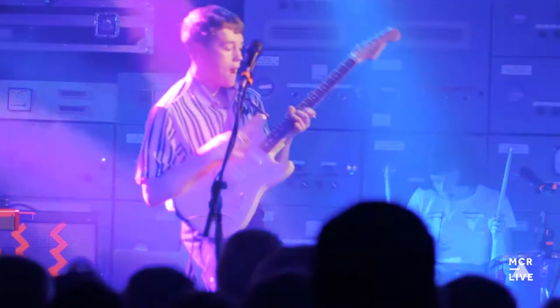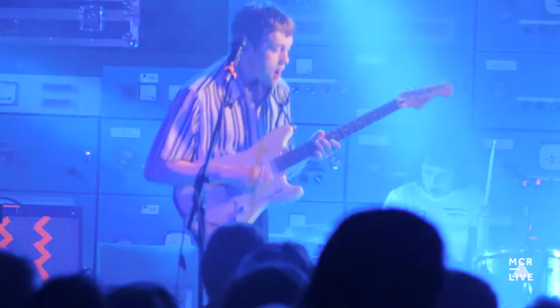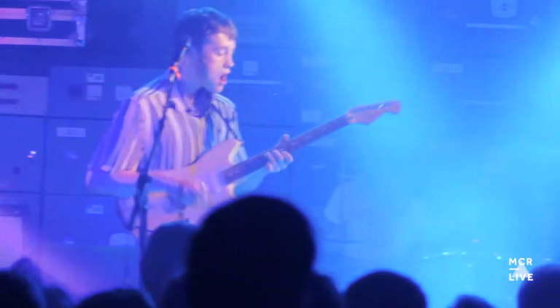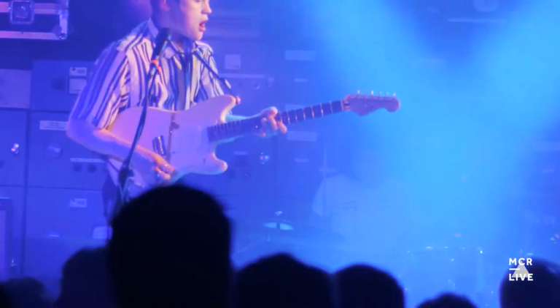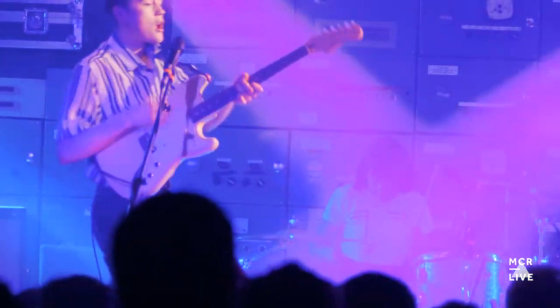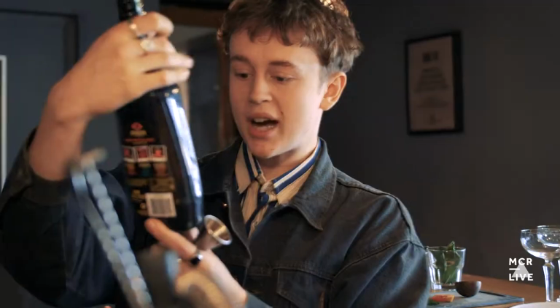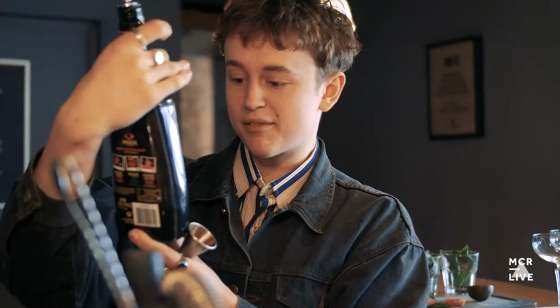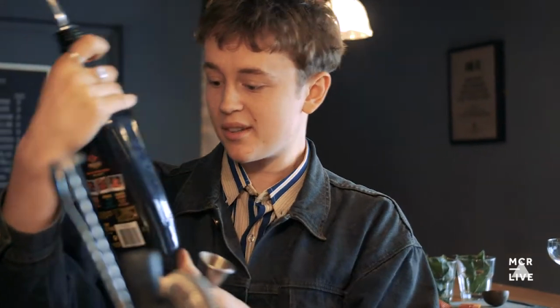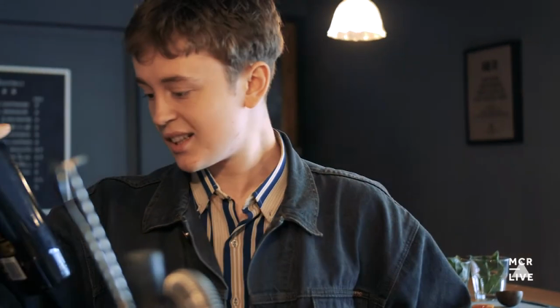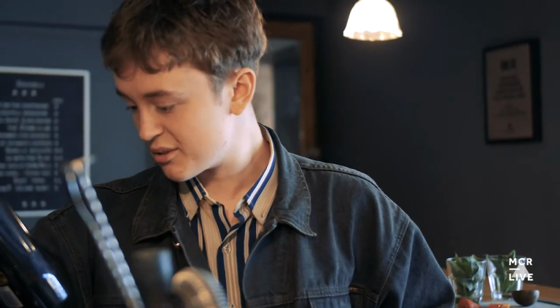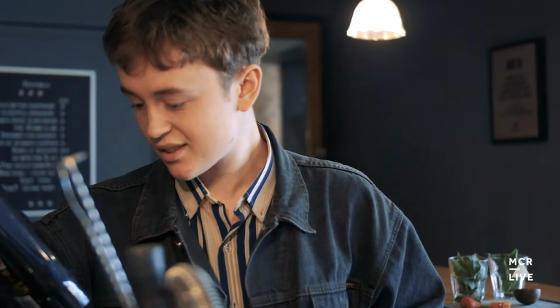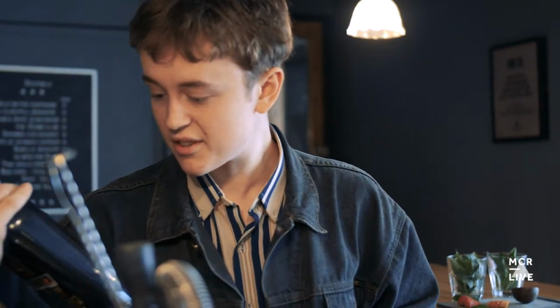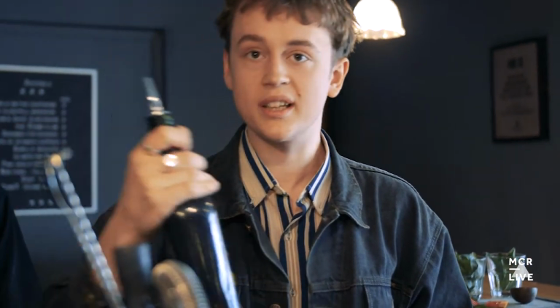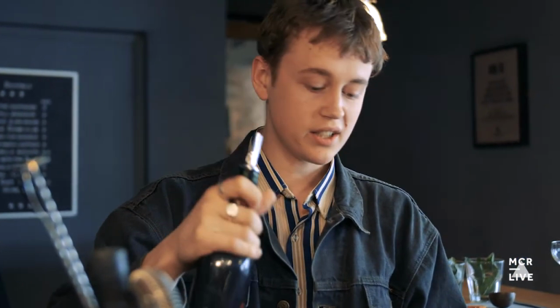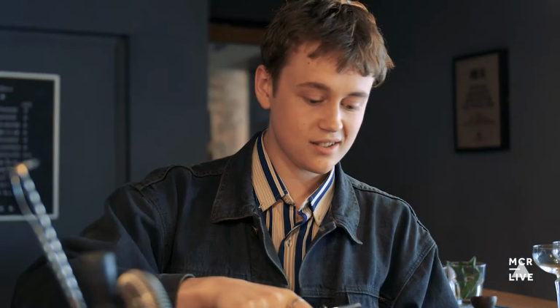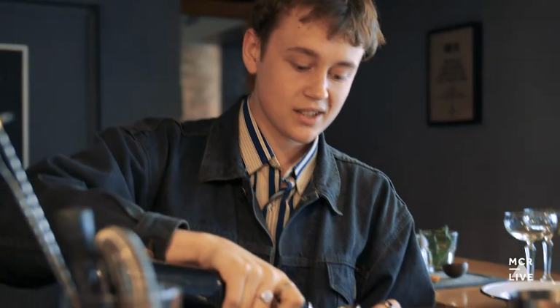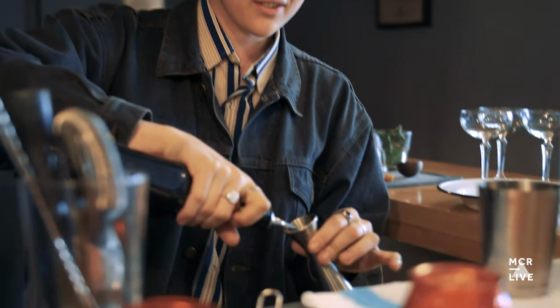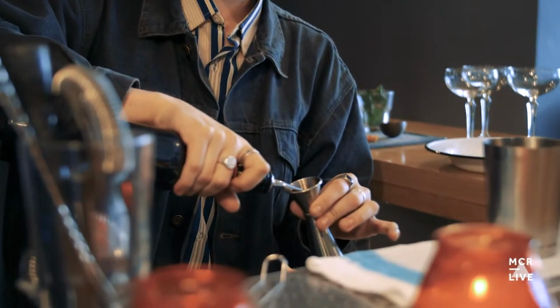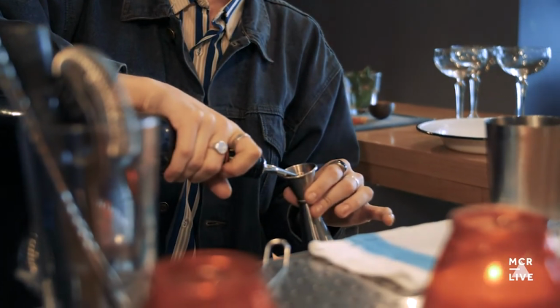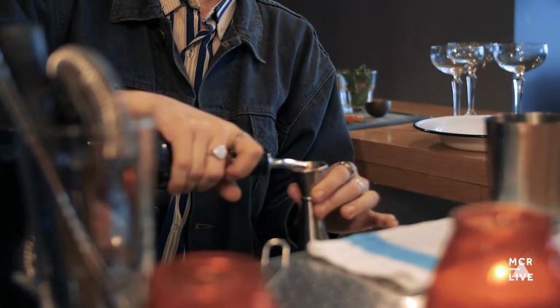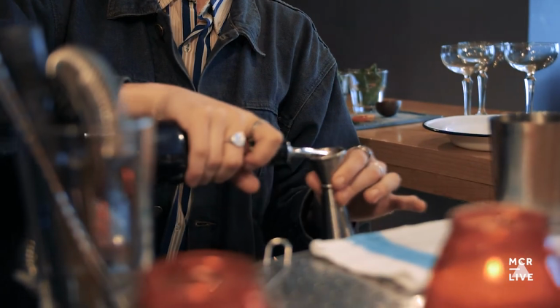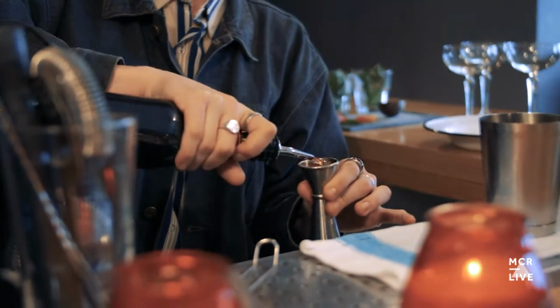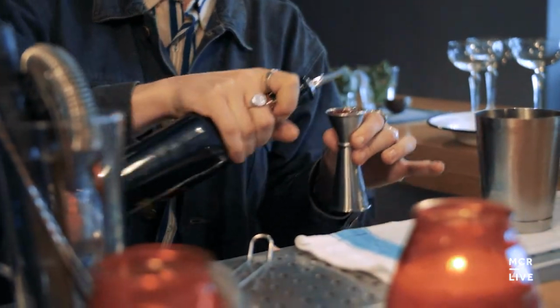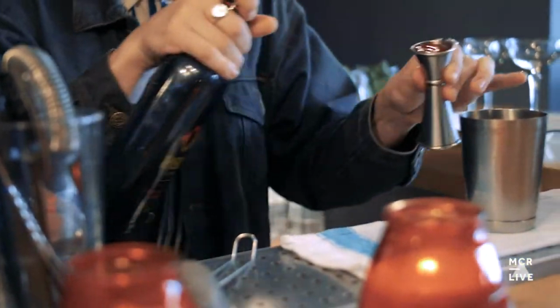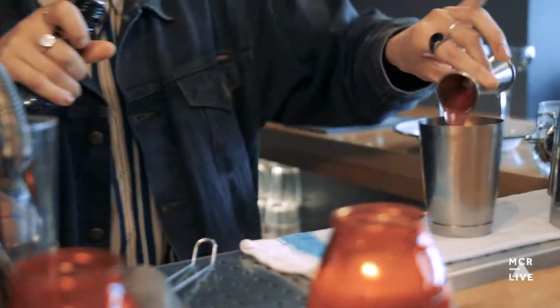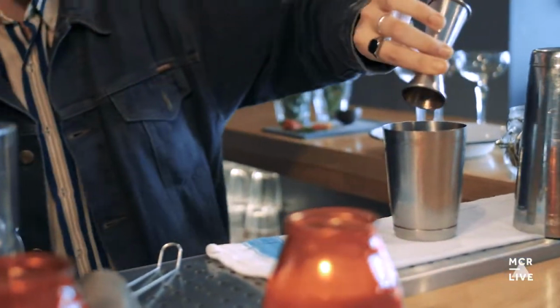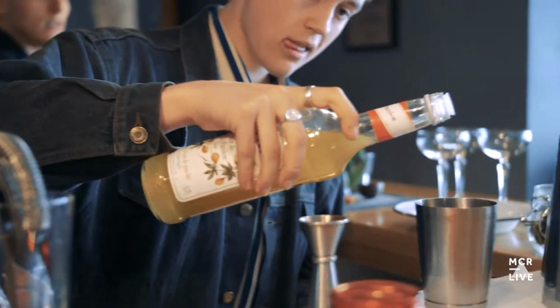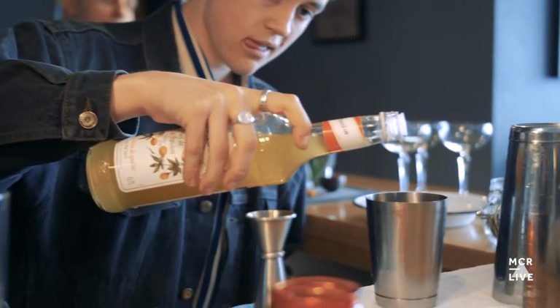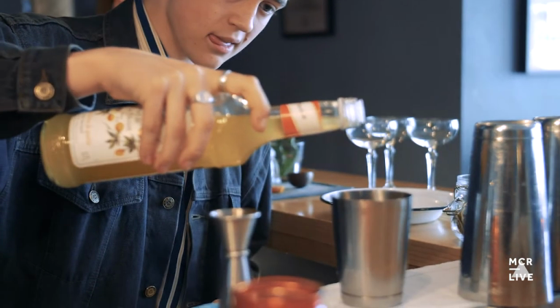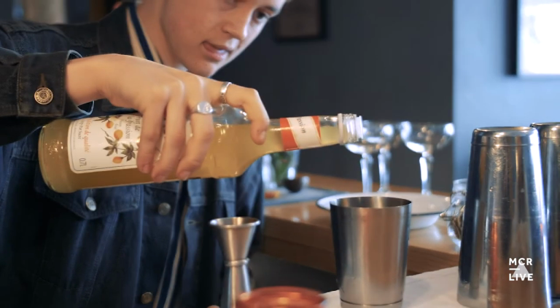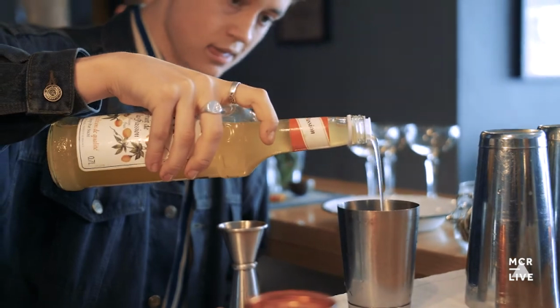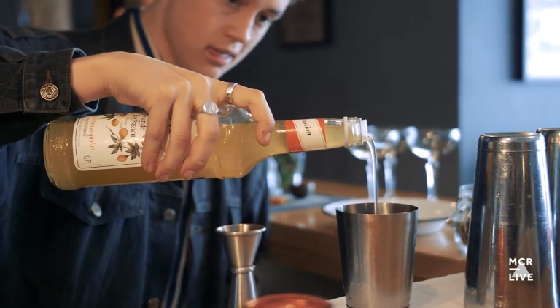This is a passion fruit juice — 17% of work. Give it a try. There you go. Perfect.